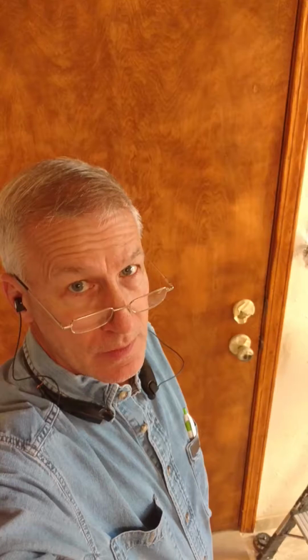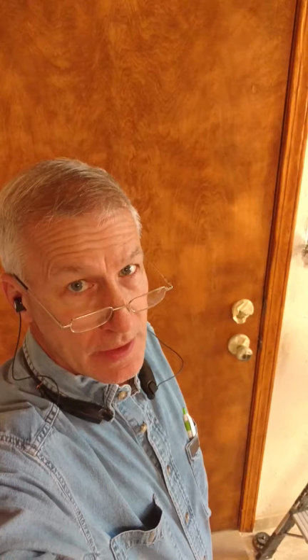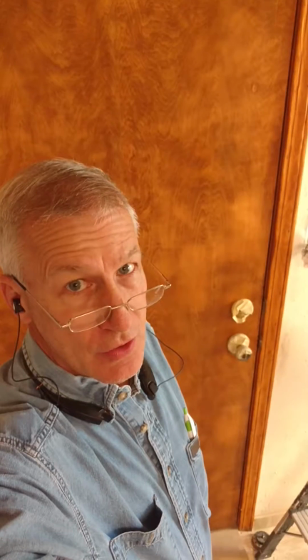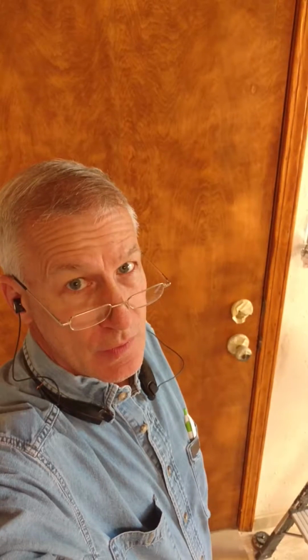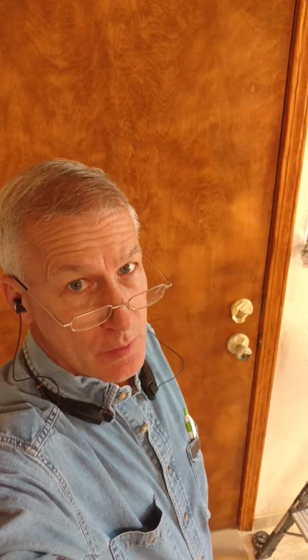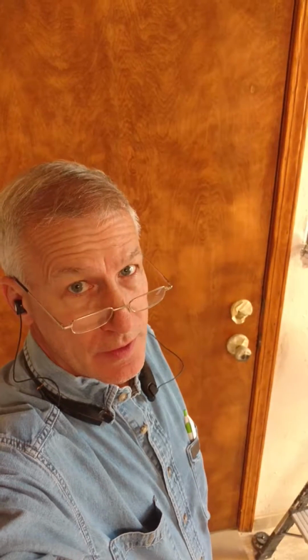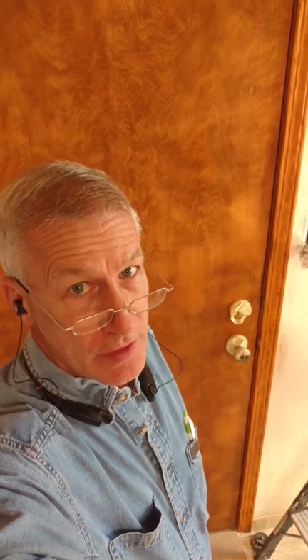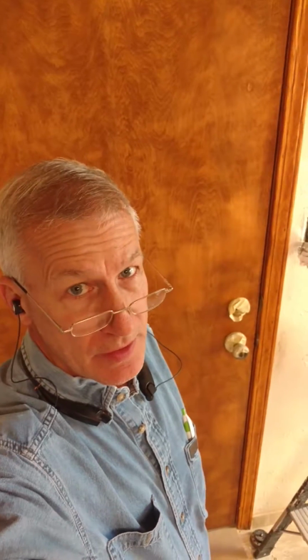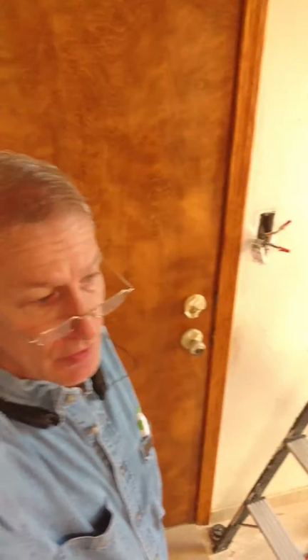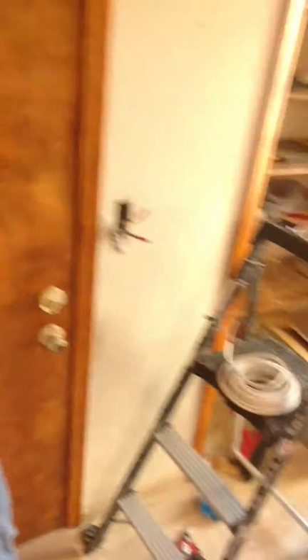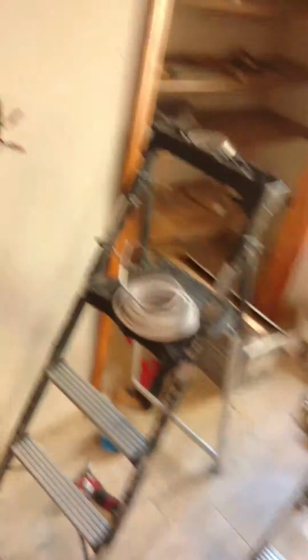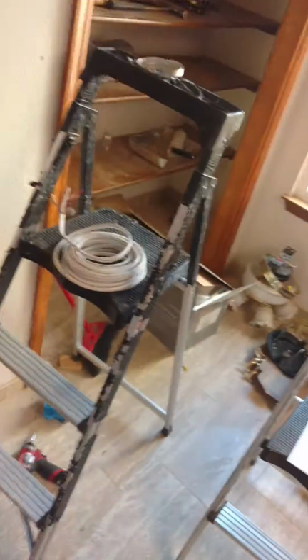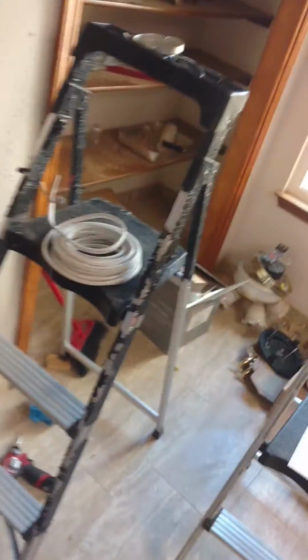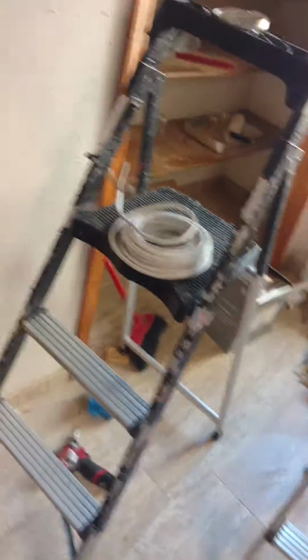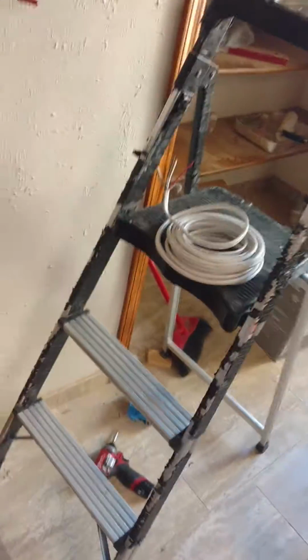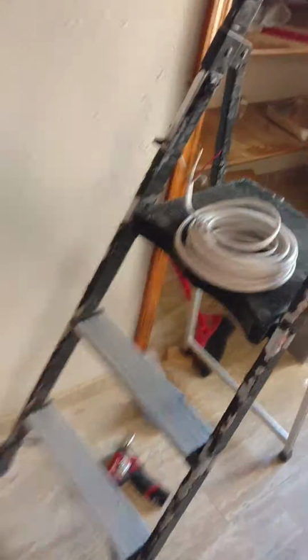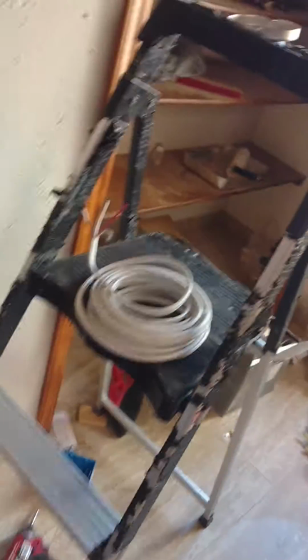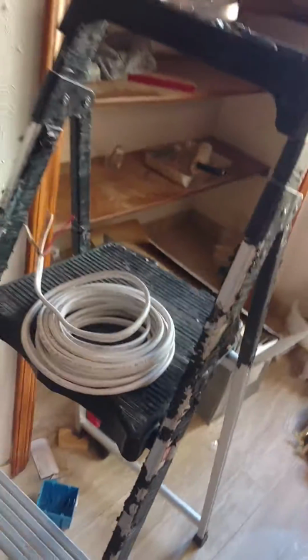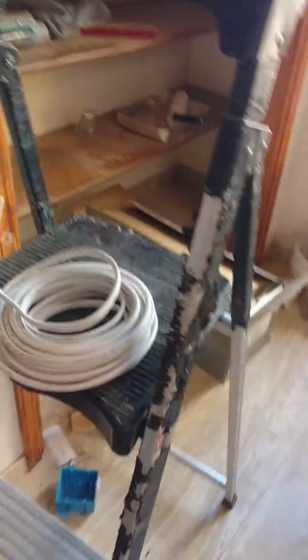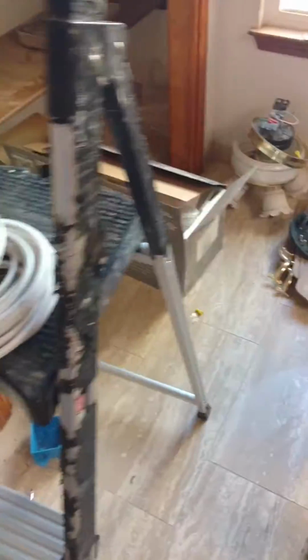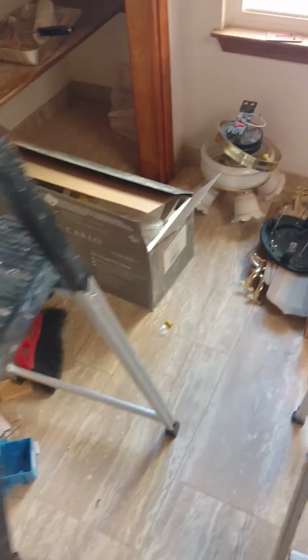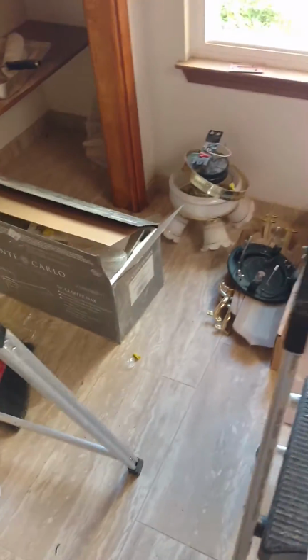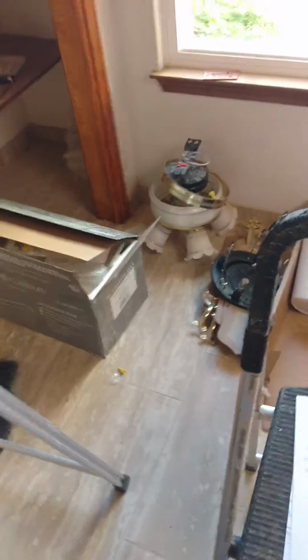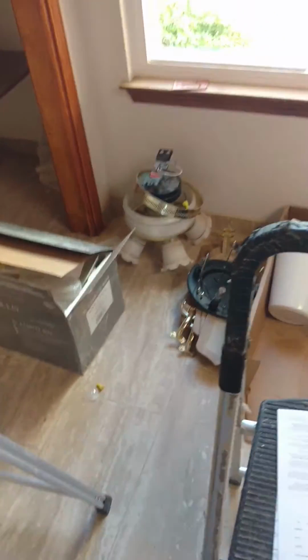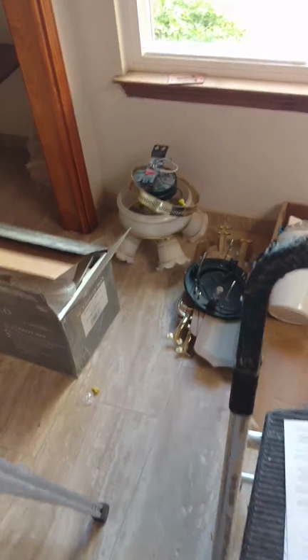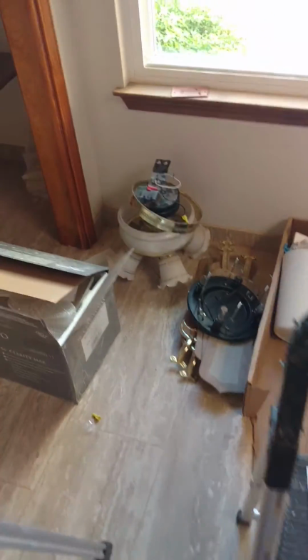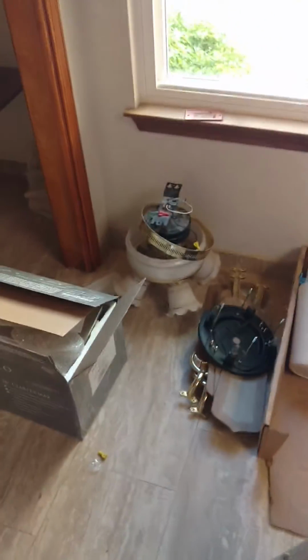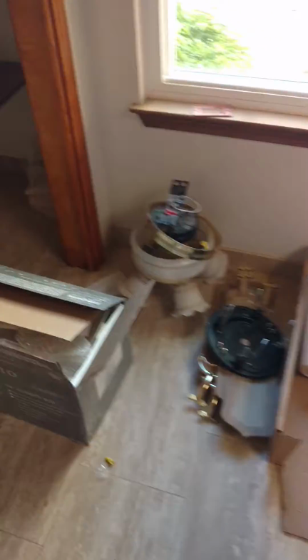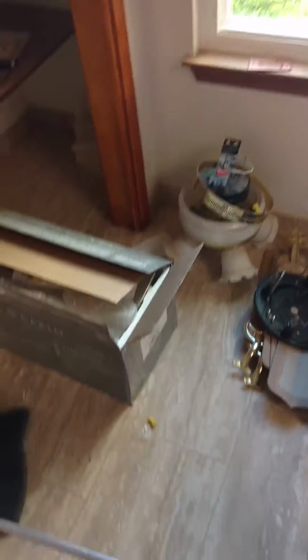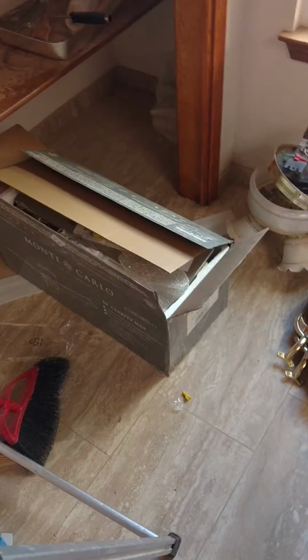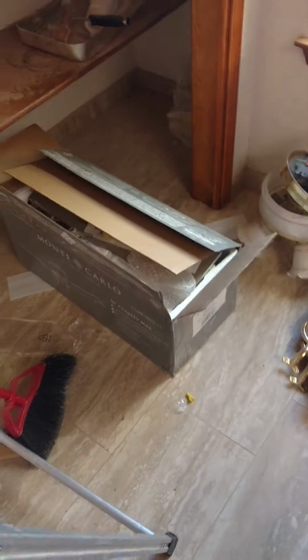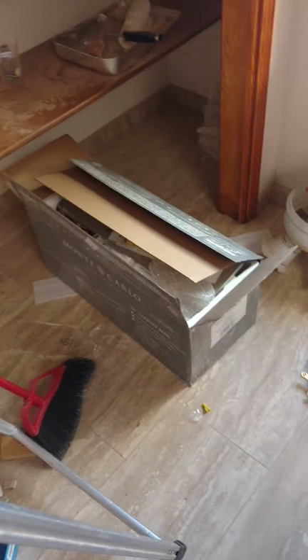Hey, Joseph here with American Trade Masters. I'm on a service call over here. We're removing and replacing a fan. I took the old fan out. There's a new fan.